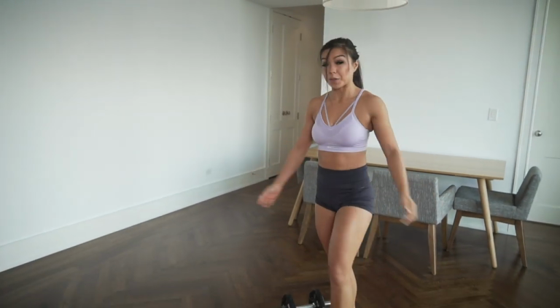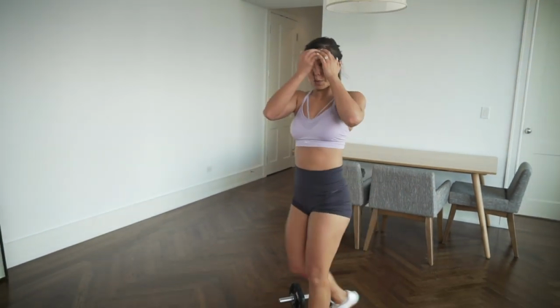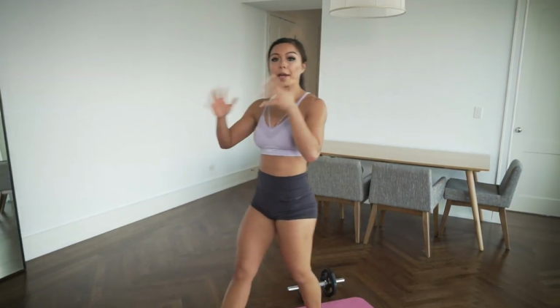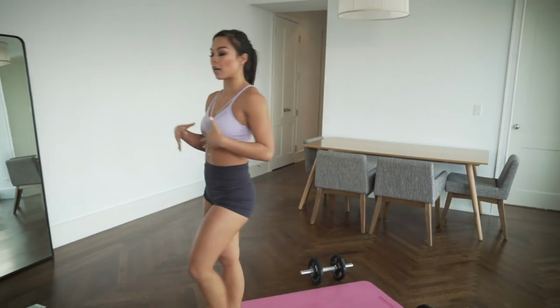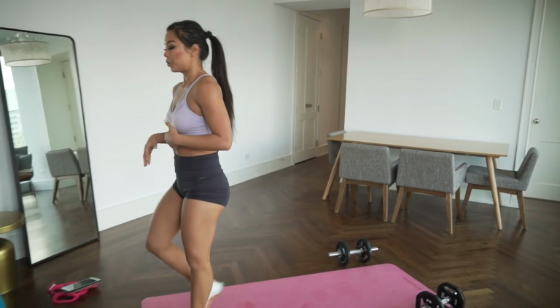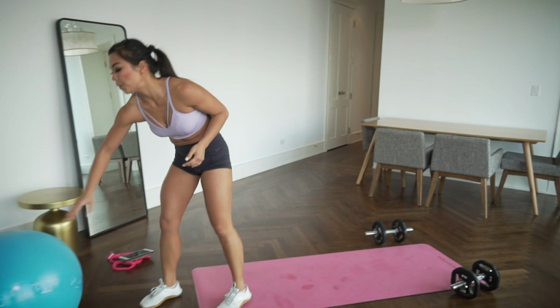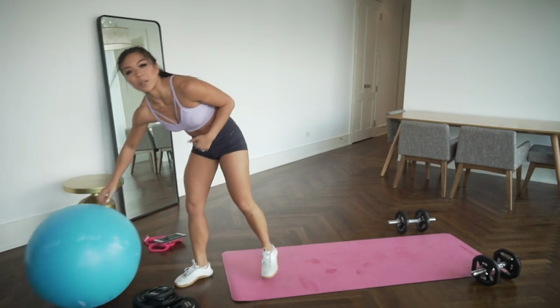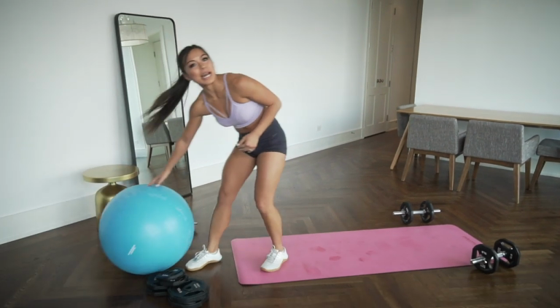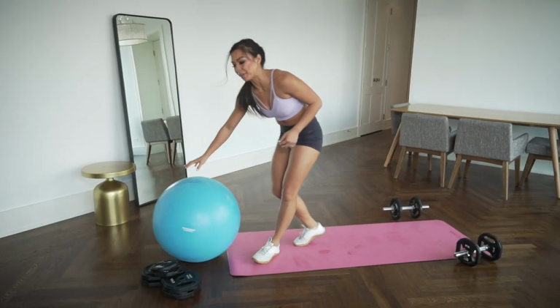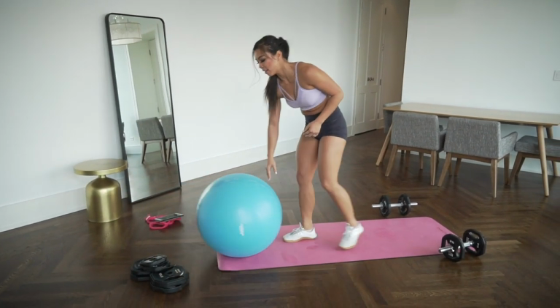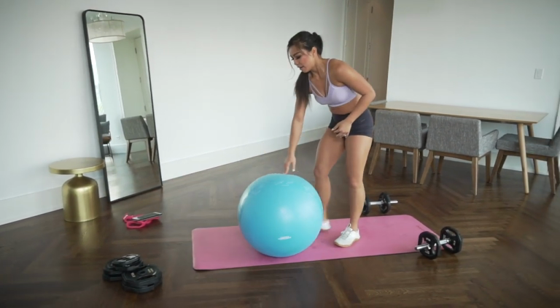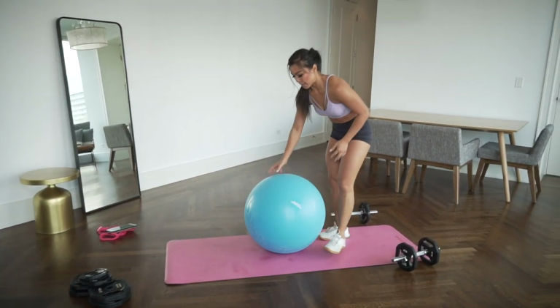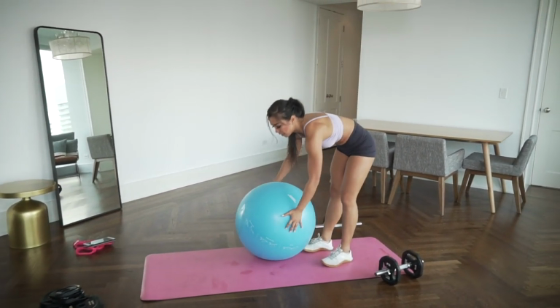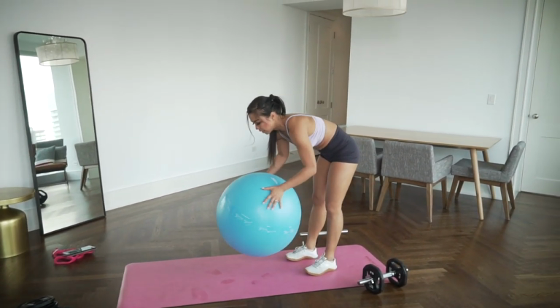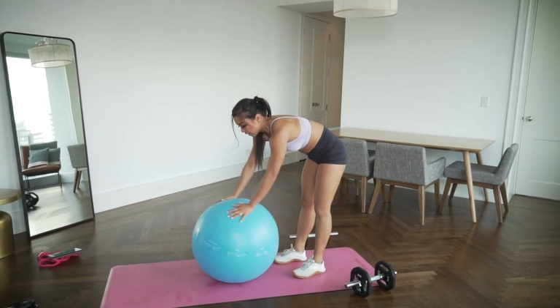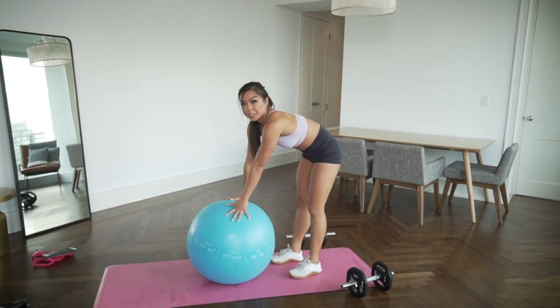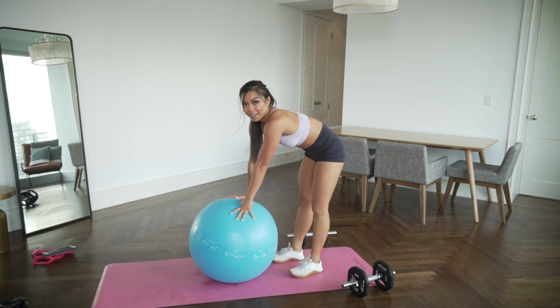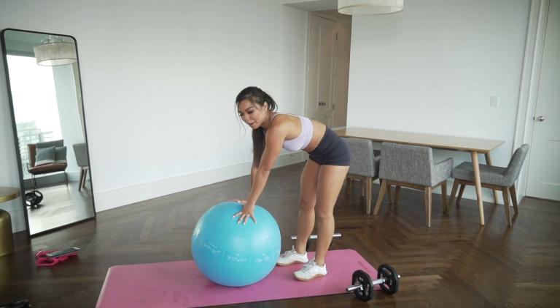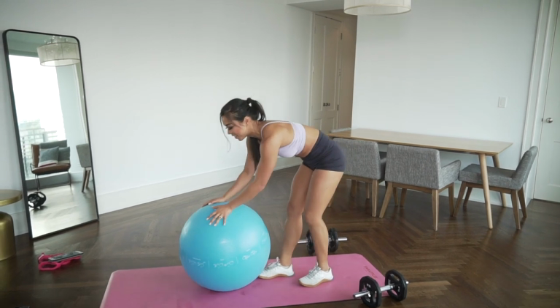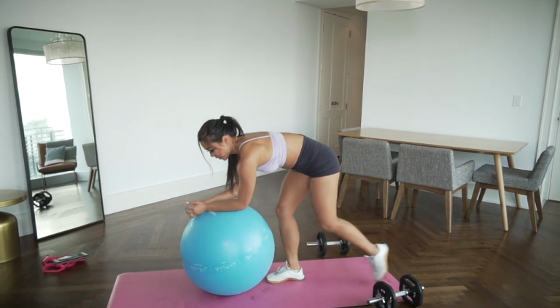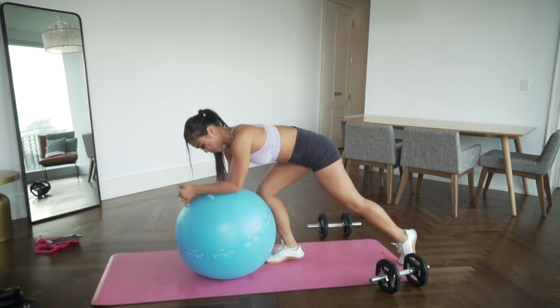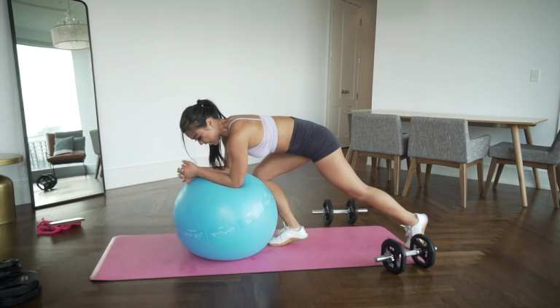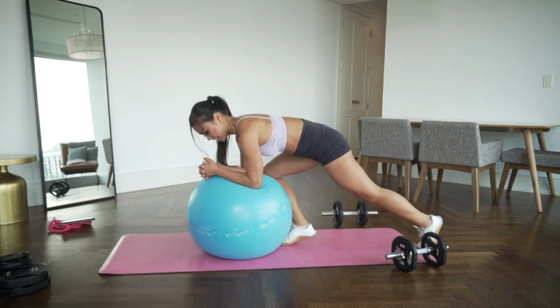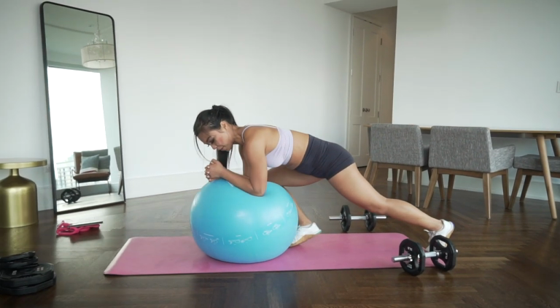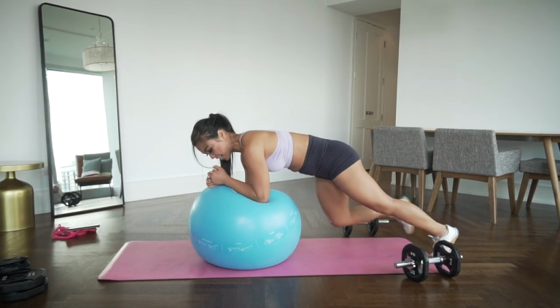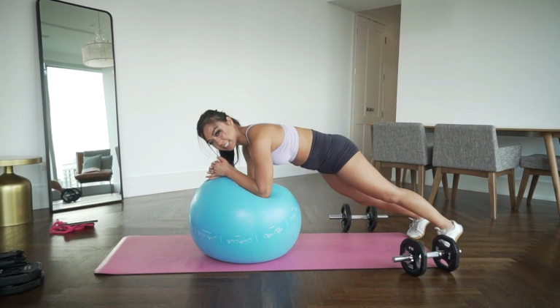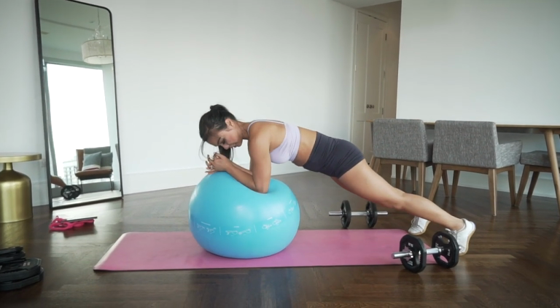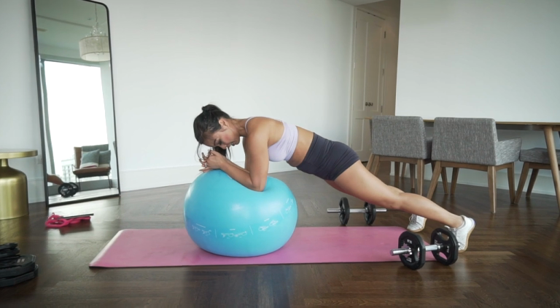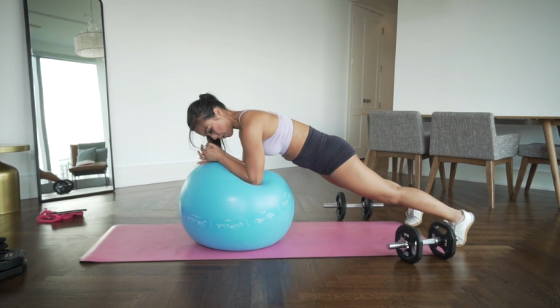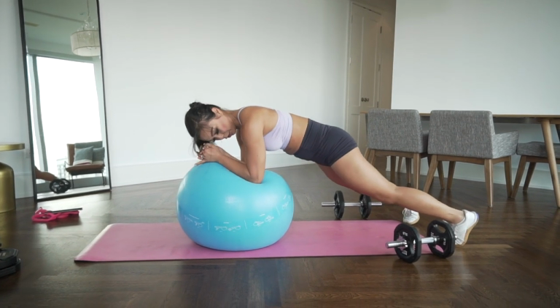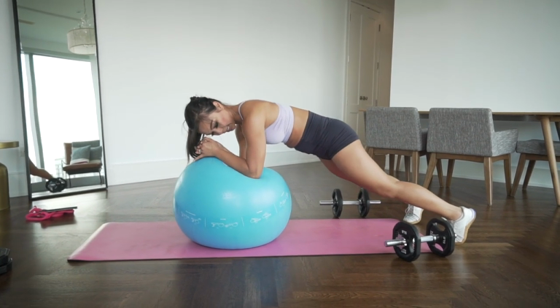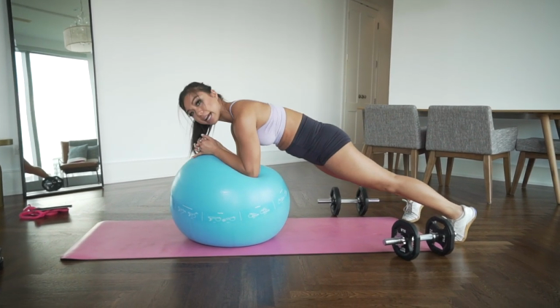Working those abs now. I don't know about you, but I'm pretty burnt out right now. Let's go — chest off the ball, make sure you're tucking the tail, nice straight line.